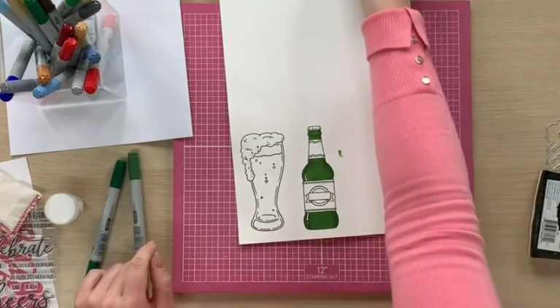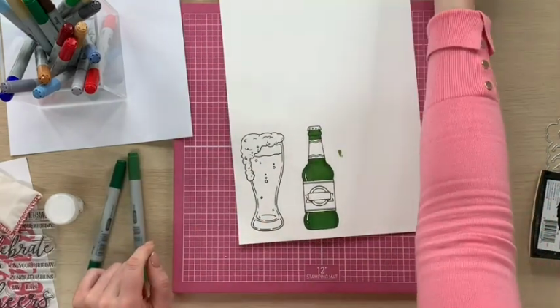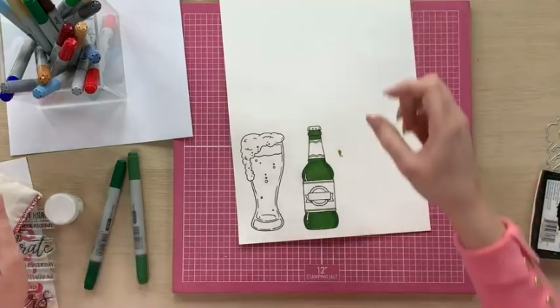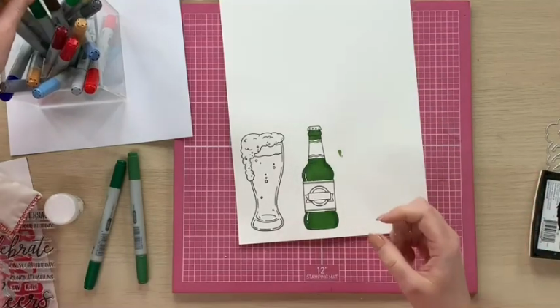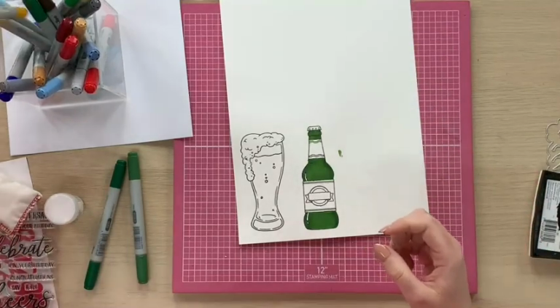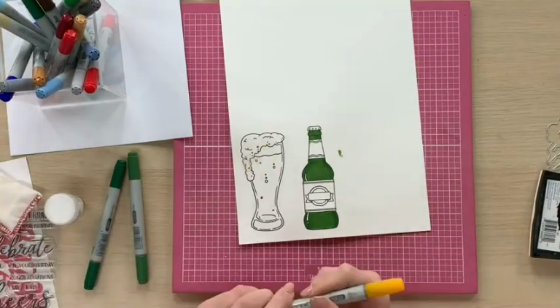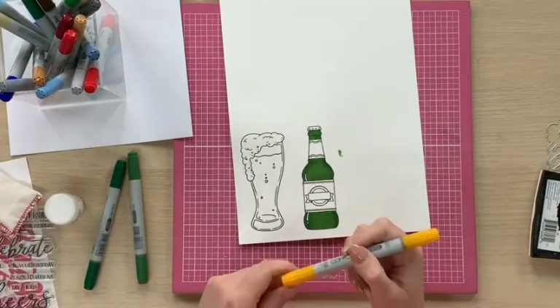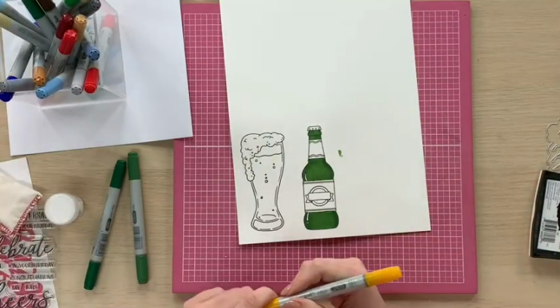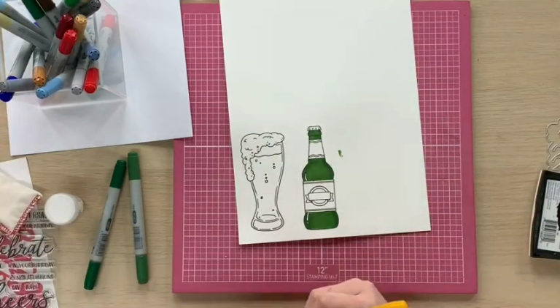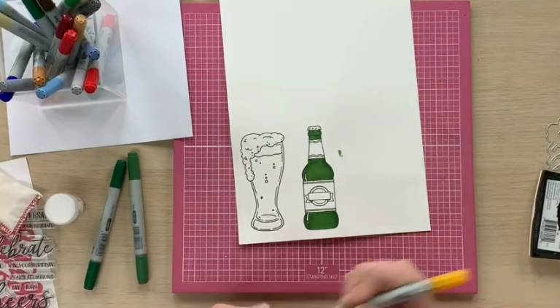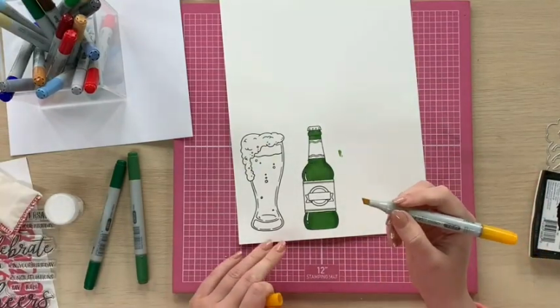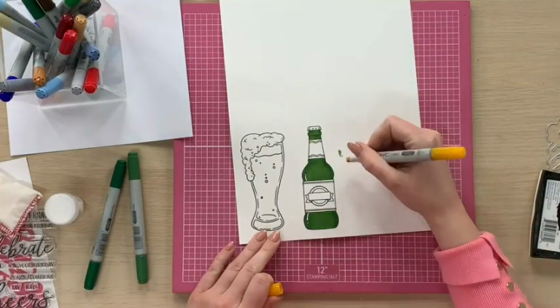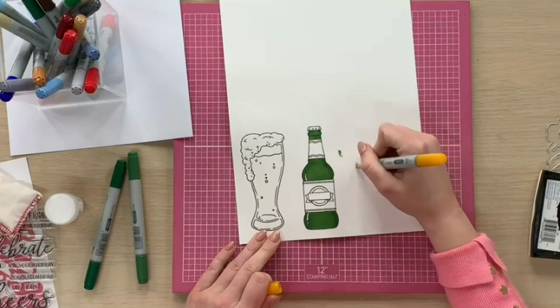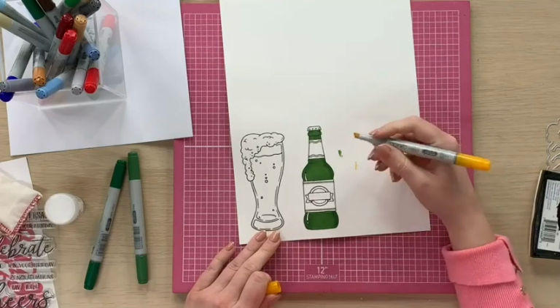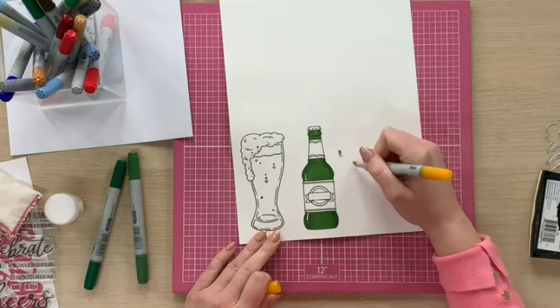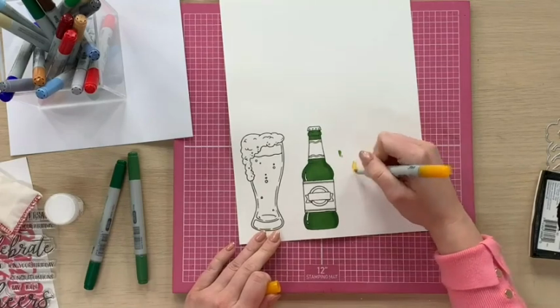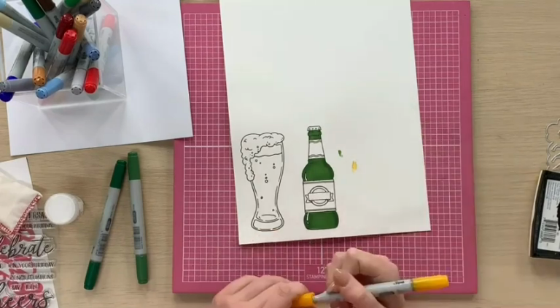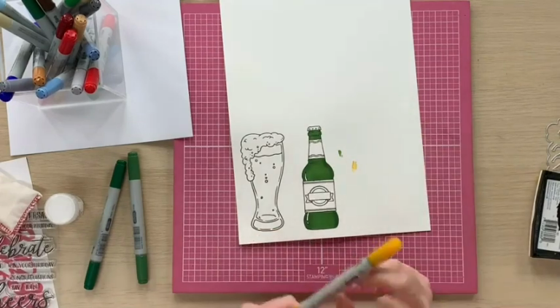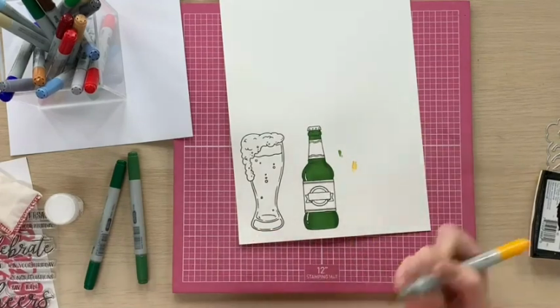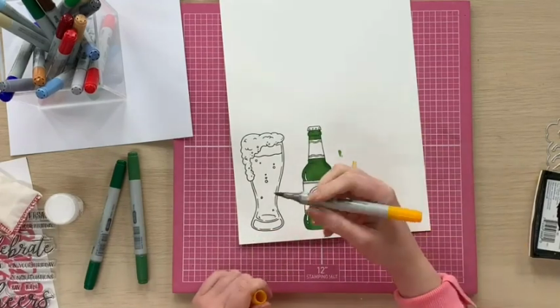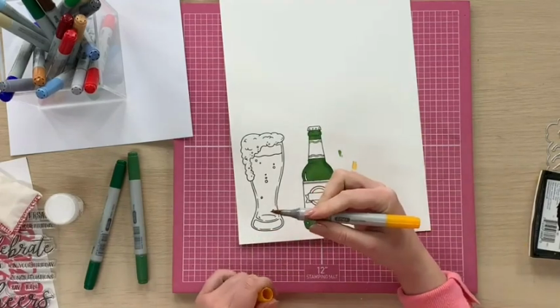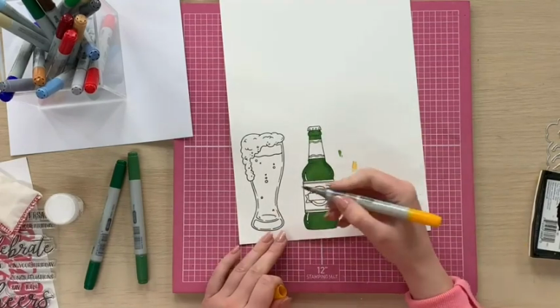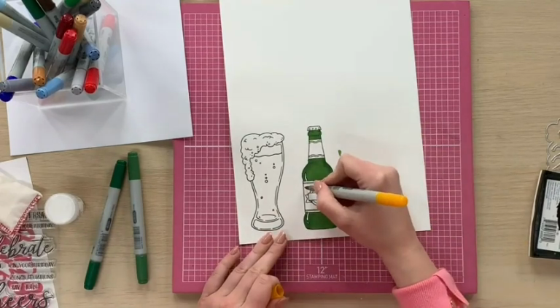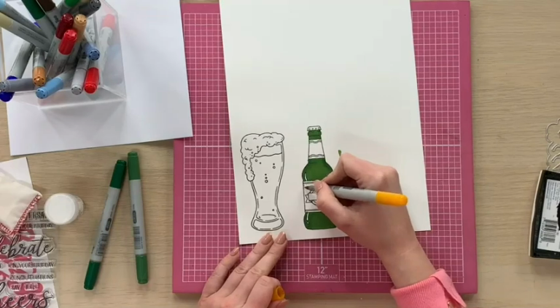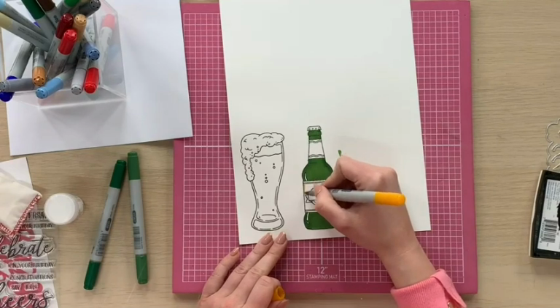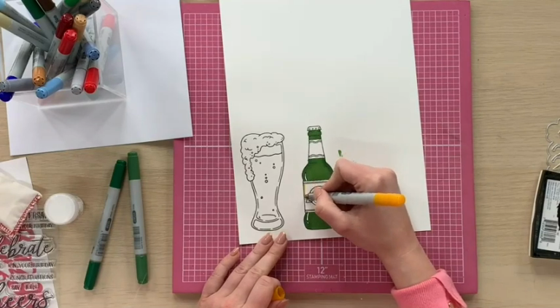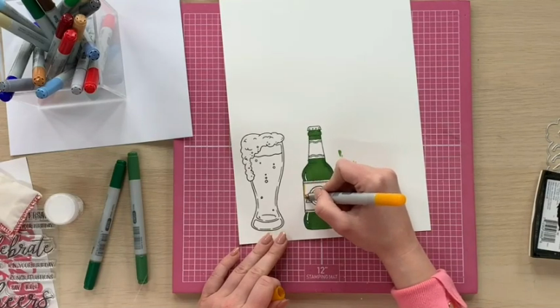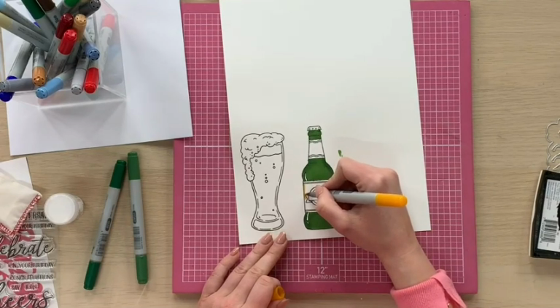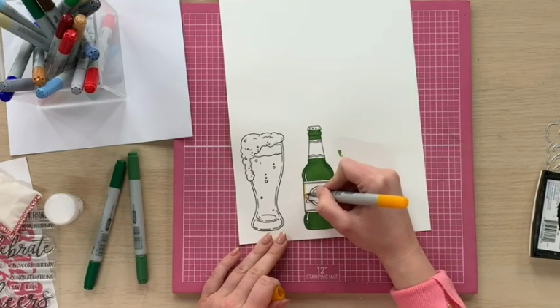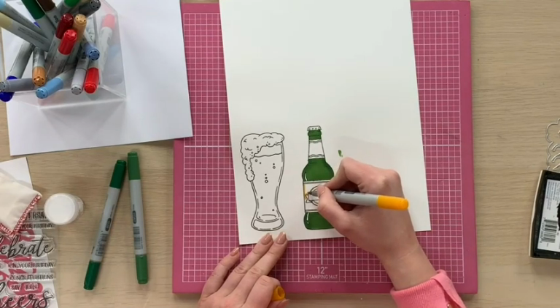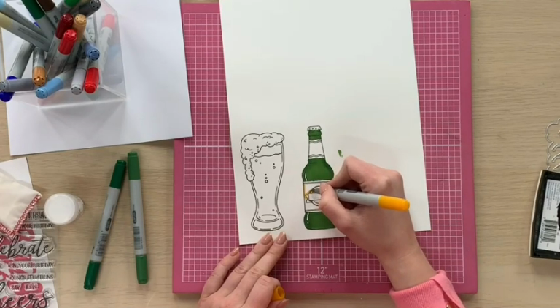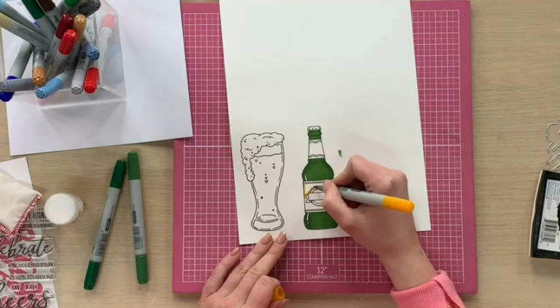What we can then start to do is colour the label. I'm going to go in with quite a golden colour — so this is Yellow Okra. I'm going to lay this down as the base.